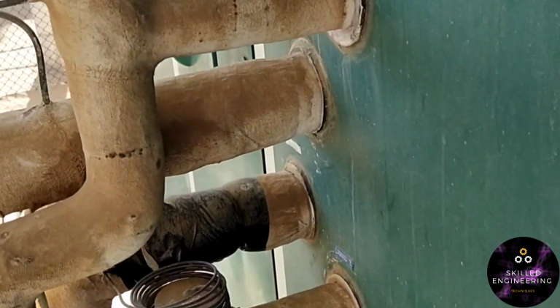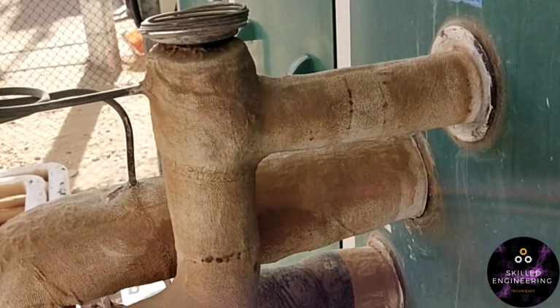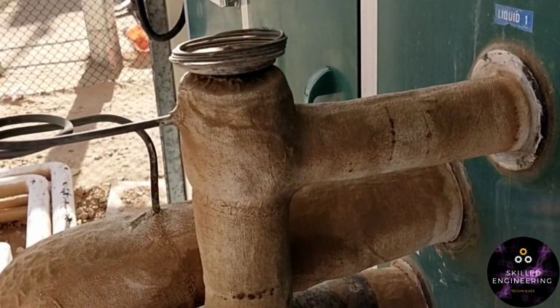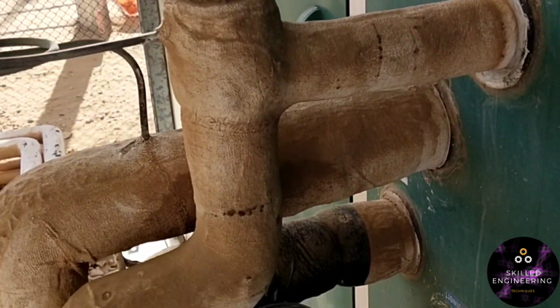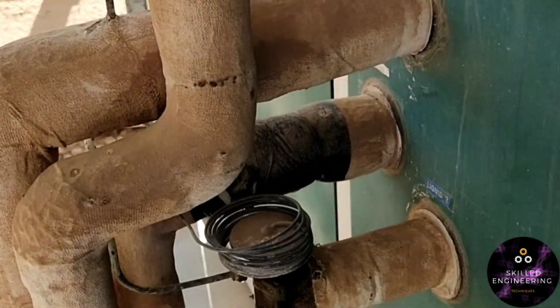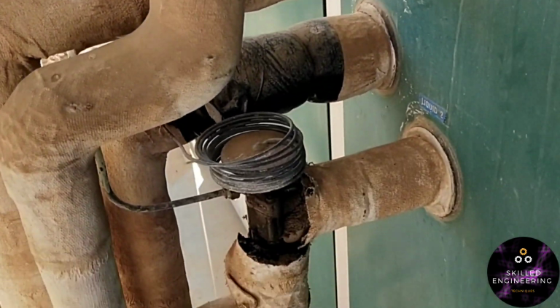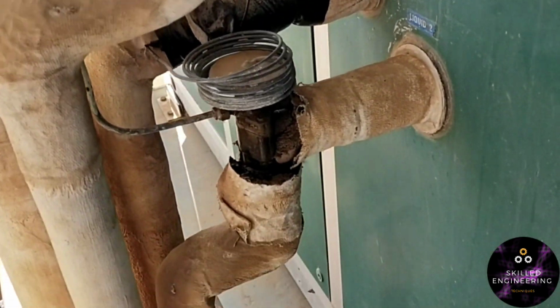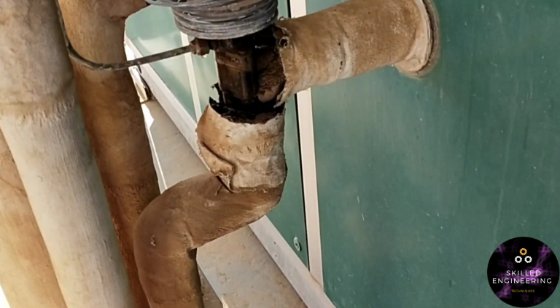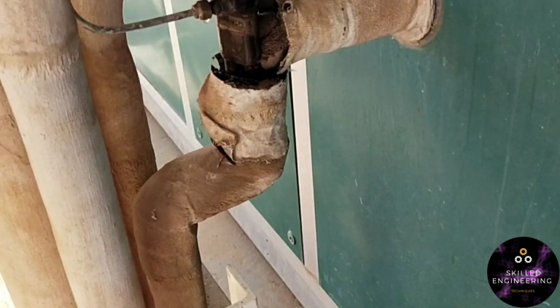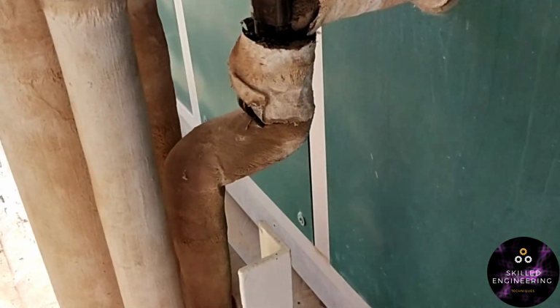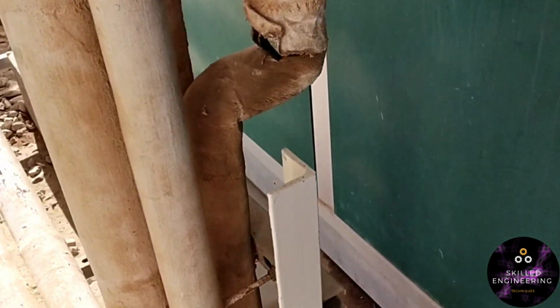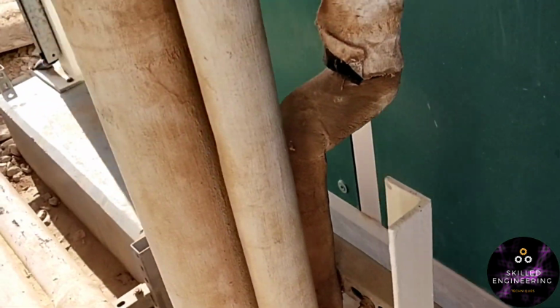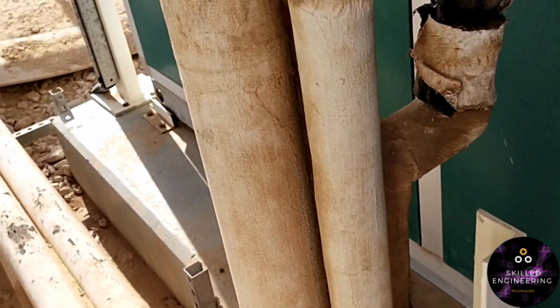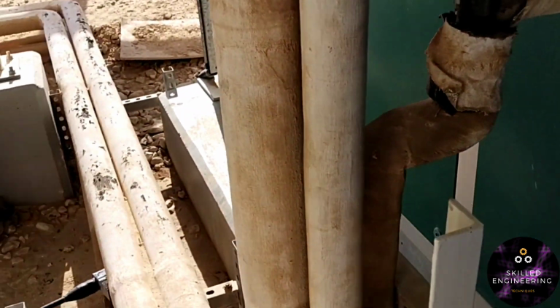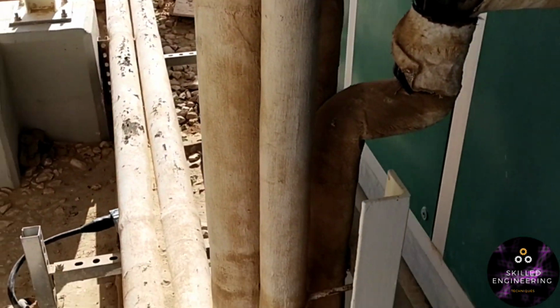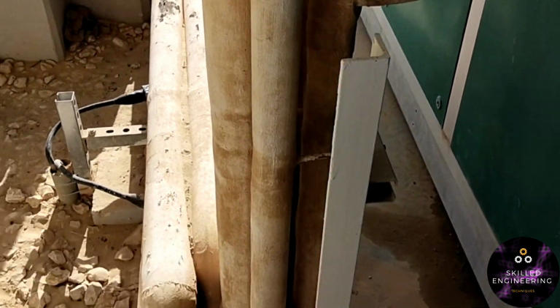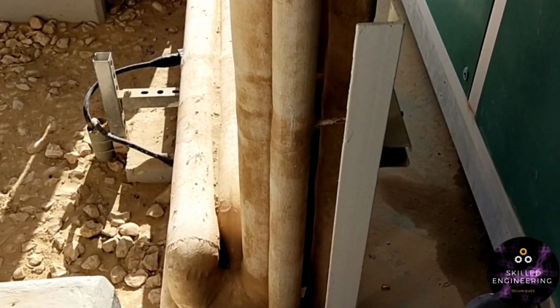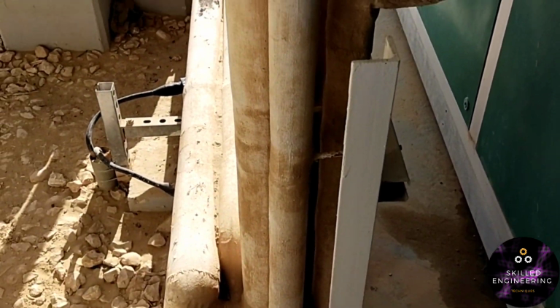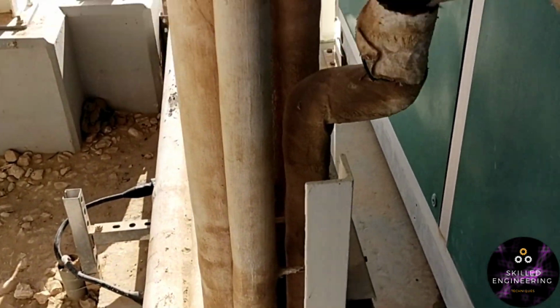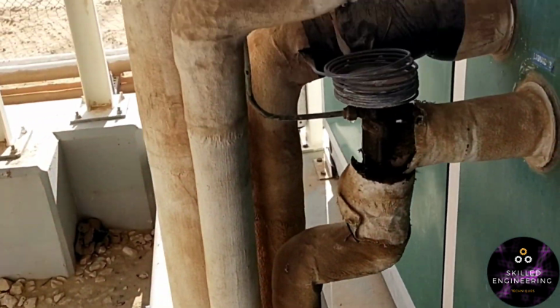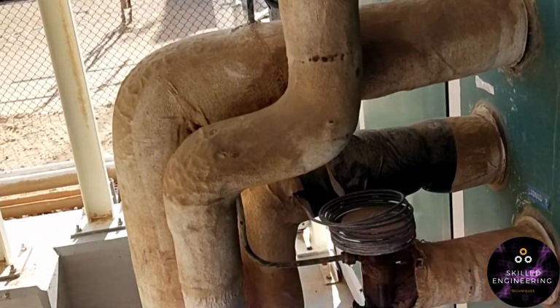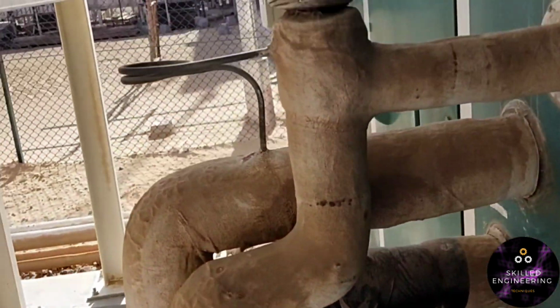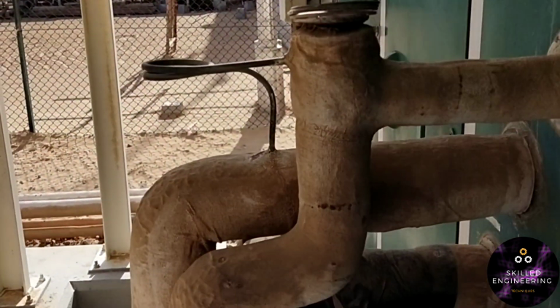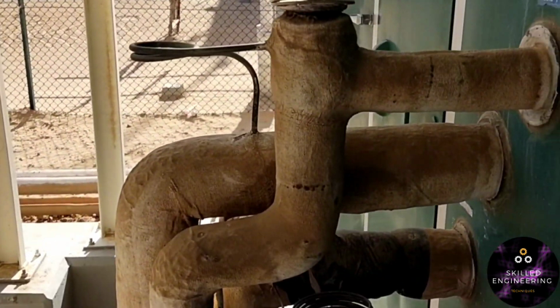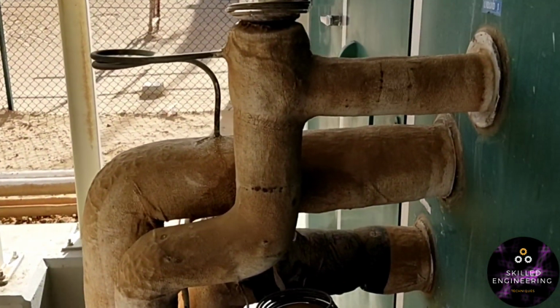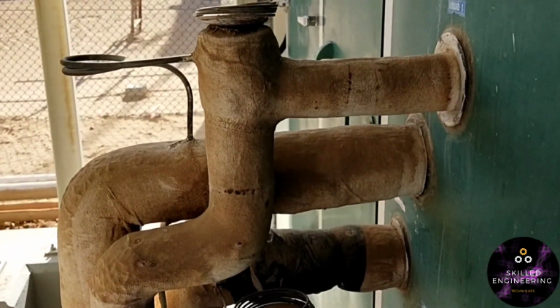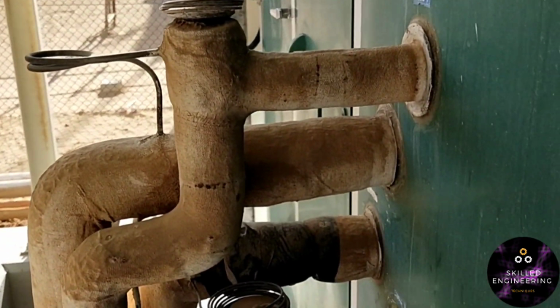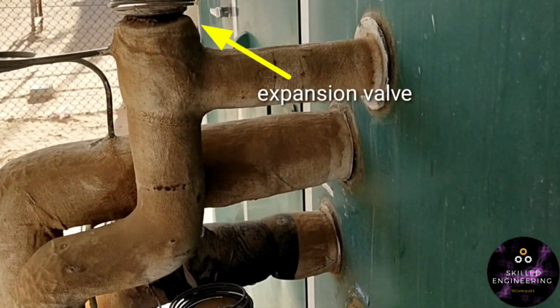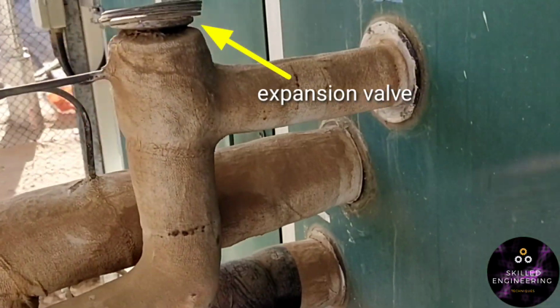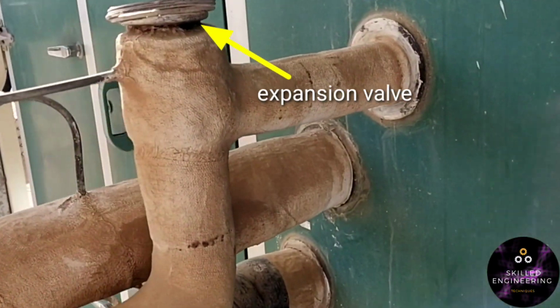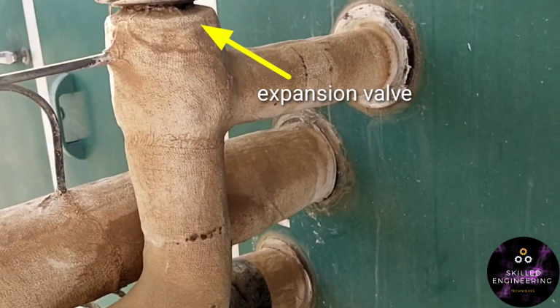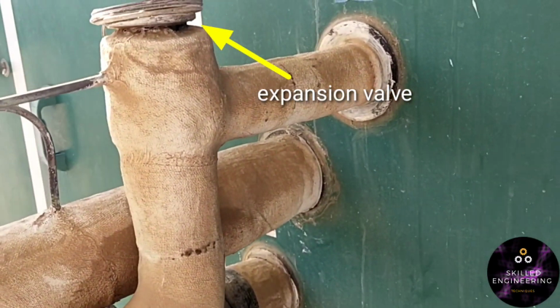As you can see, this is the AHU unit. There is a suction line and a liquid line. In the liquid line, you can see there is a thermostatic expansion valve. That expansion valve controls the liquid refrigerant flow.